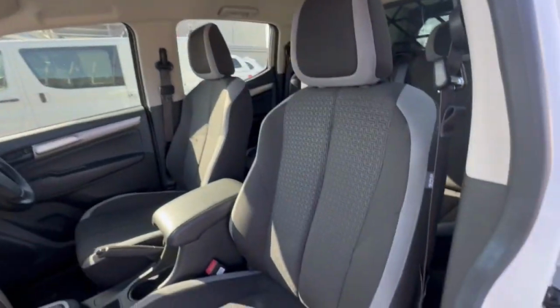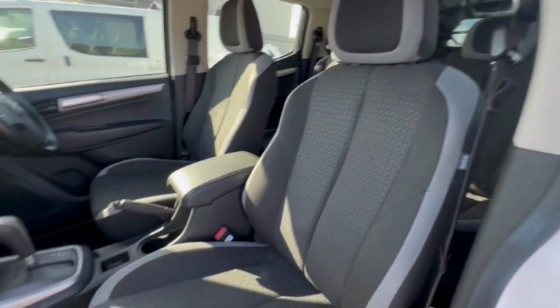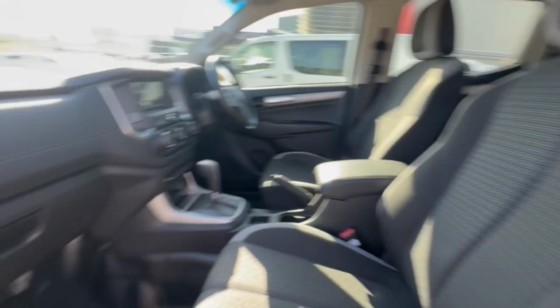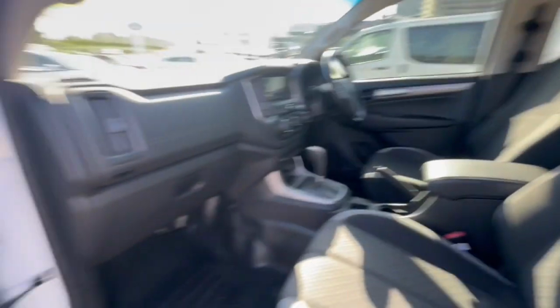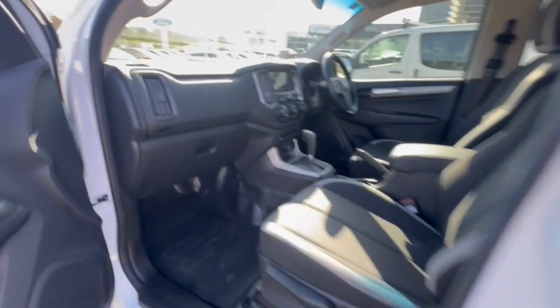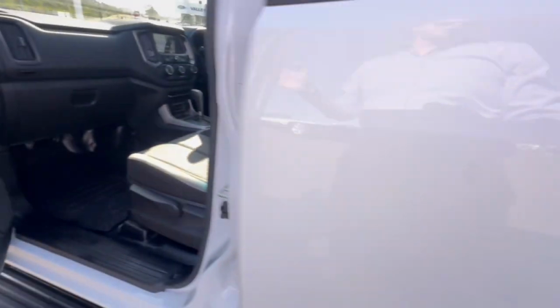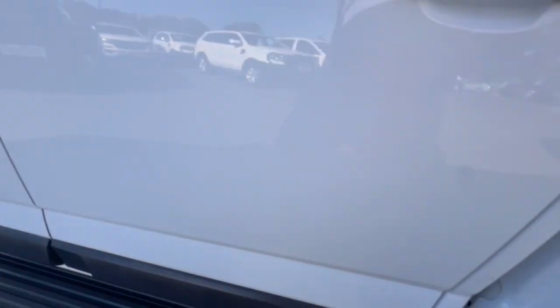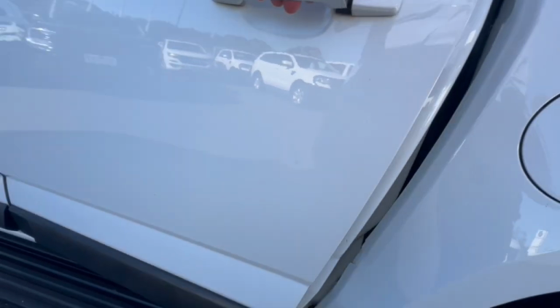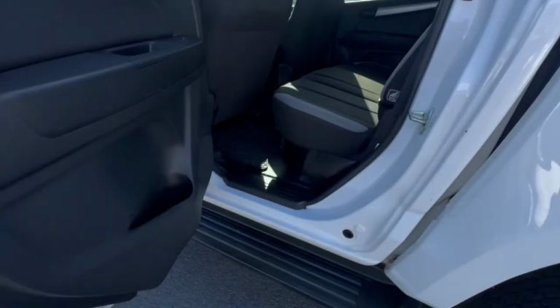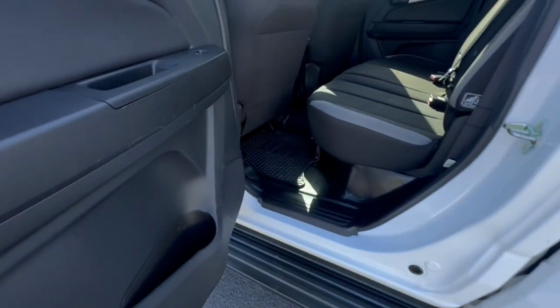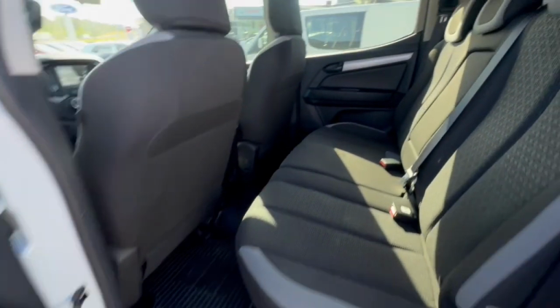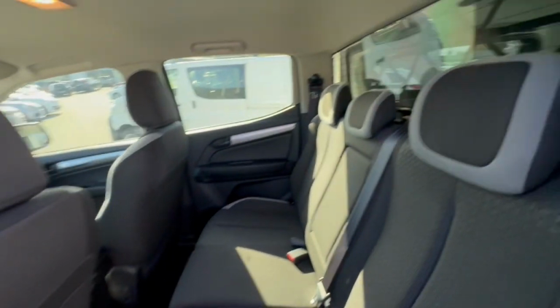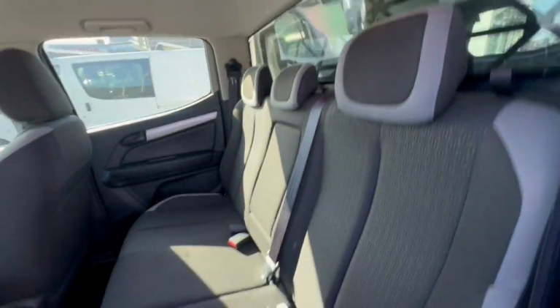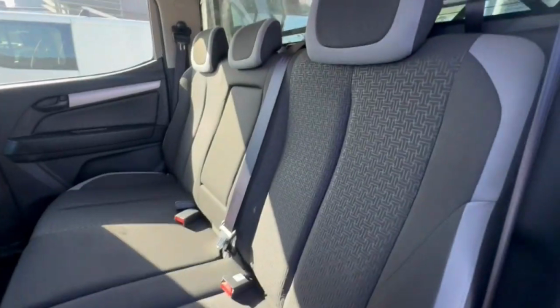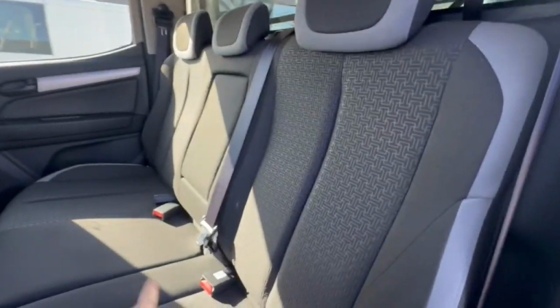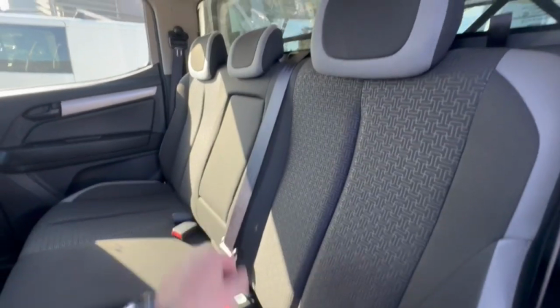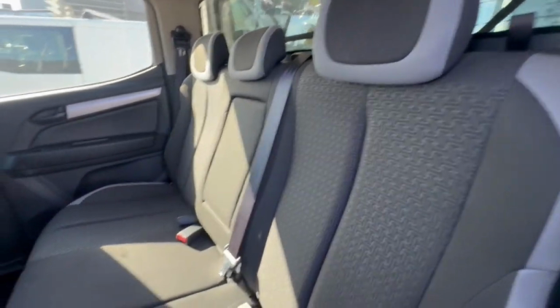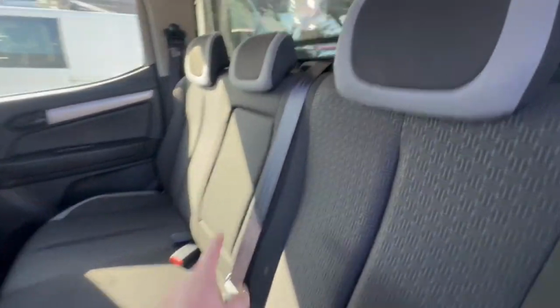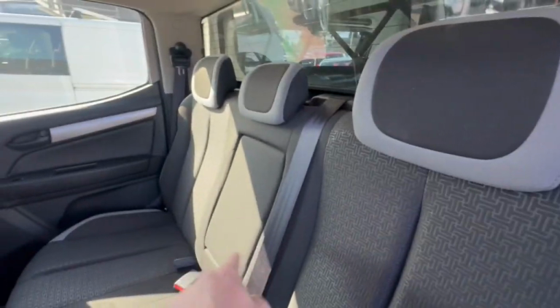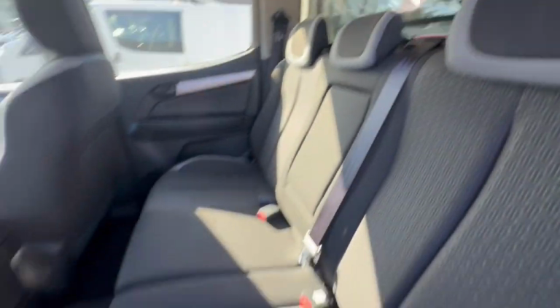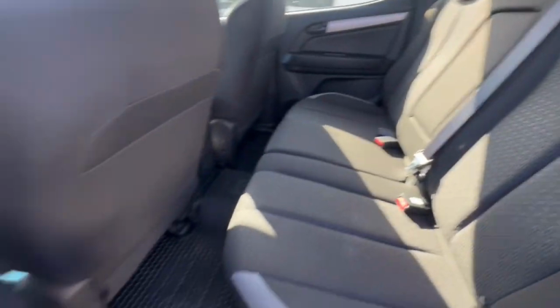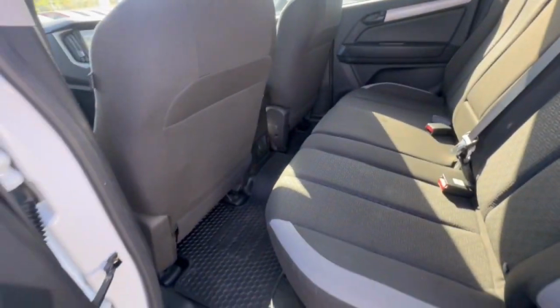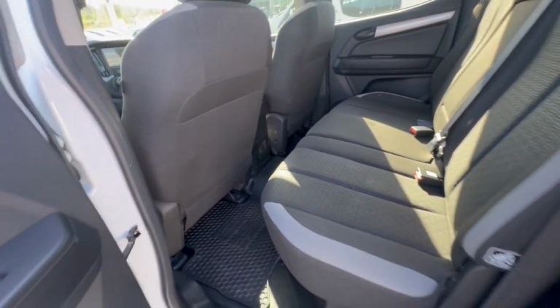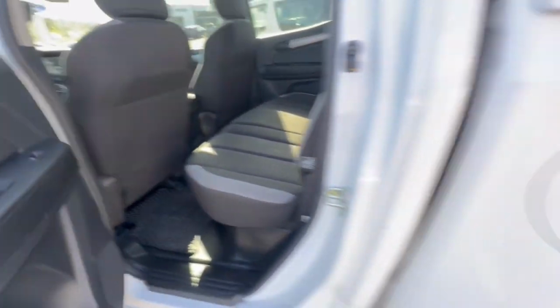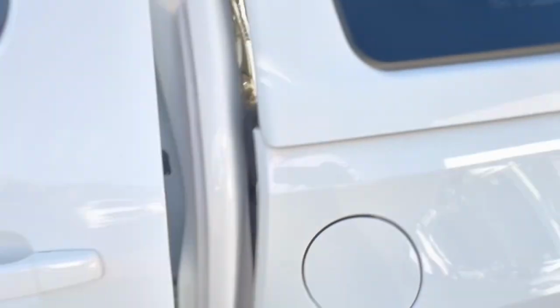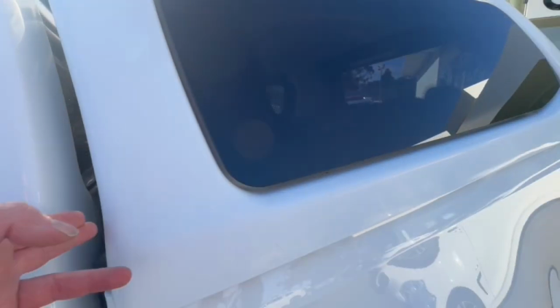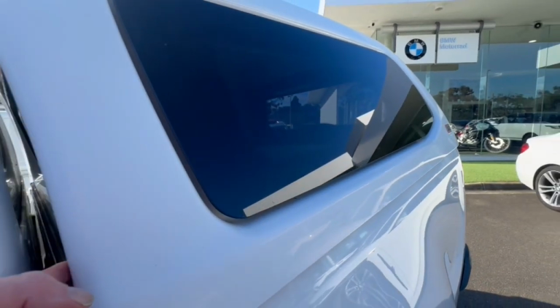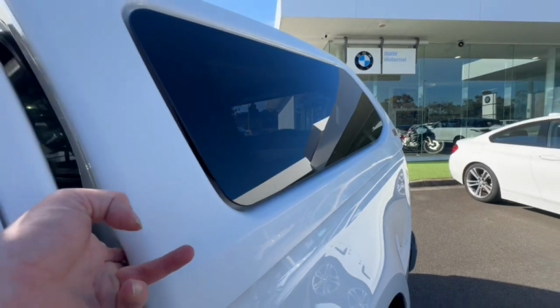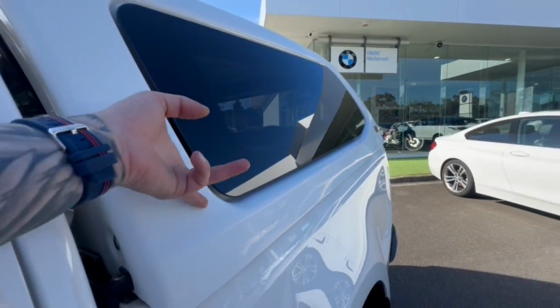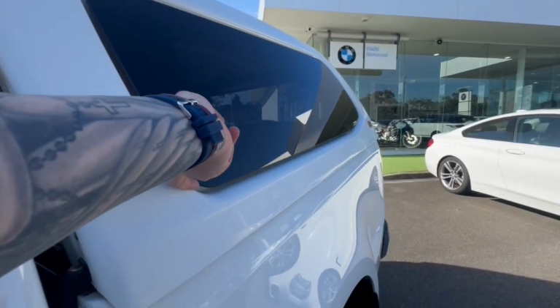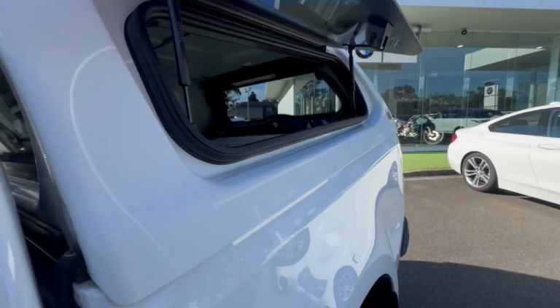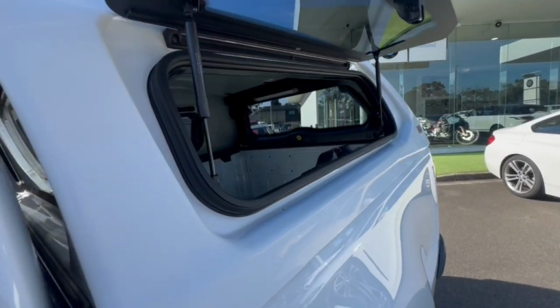Coming through inside, you've got your cloth trim which is in great condition, rubber floor mats, and rubber flooring. Jumping through in the back, there are huge amounts of space, ISOFIX travel restraints on the two outer seats, a center armrest, and rubber mats.